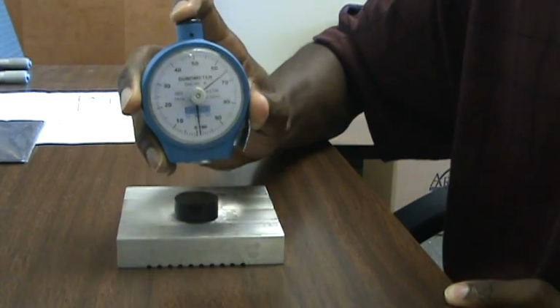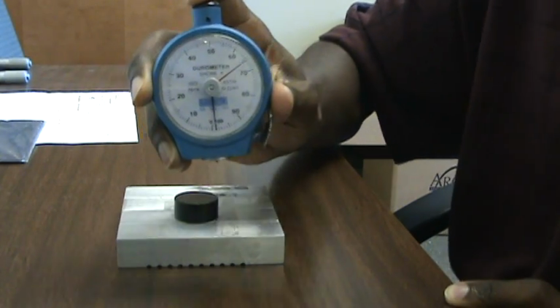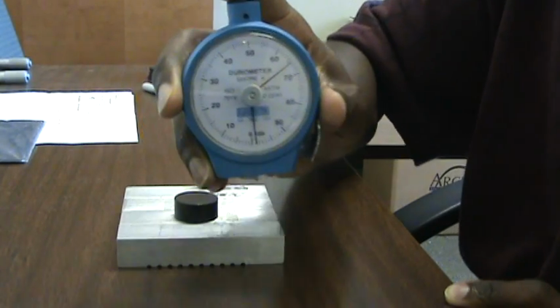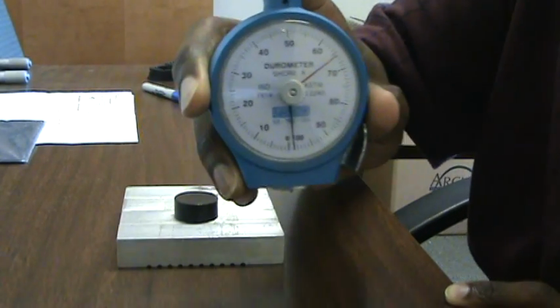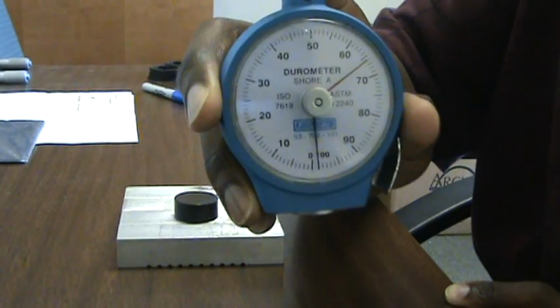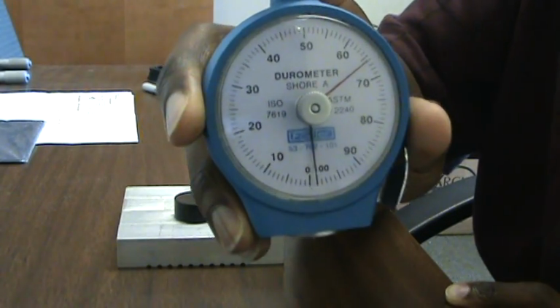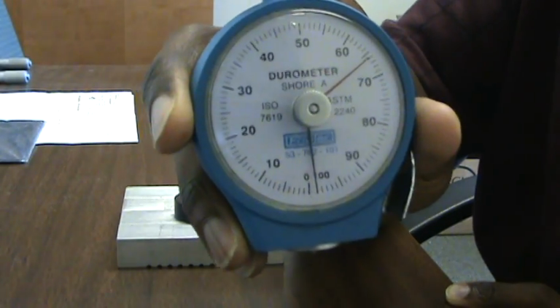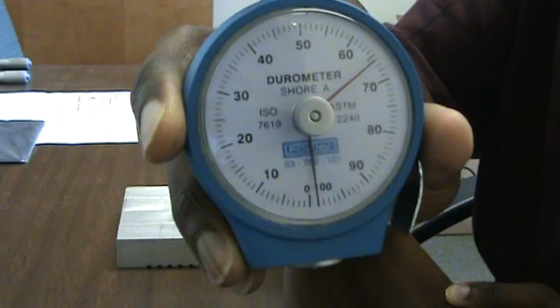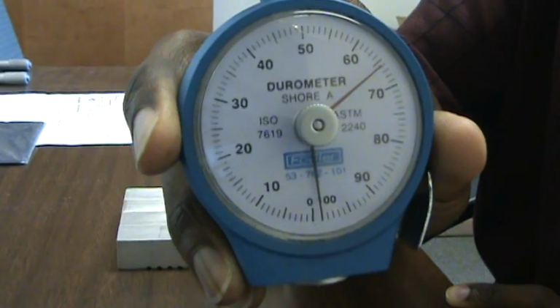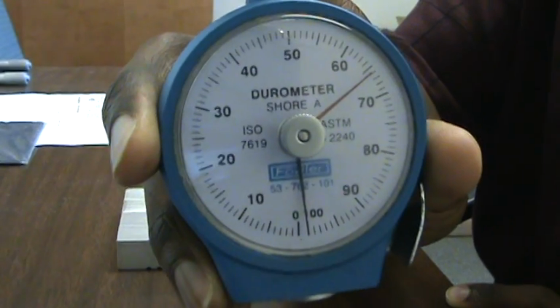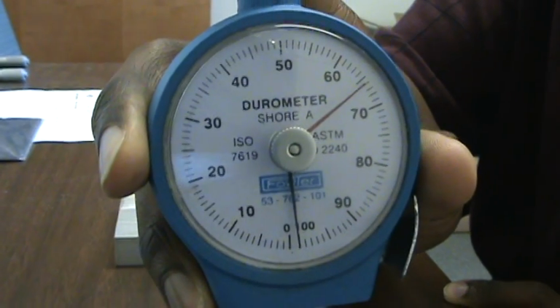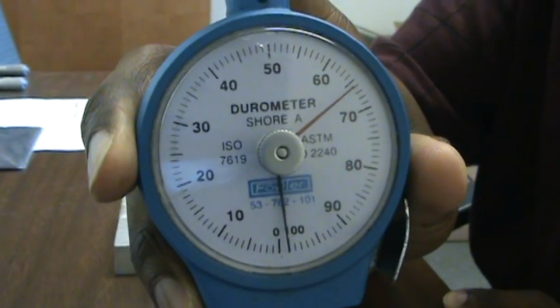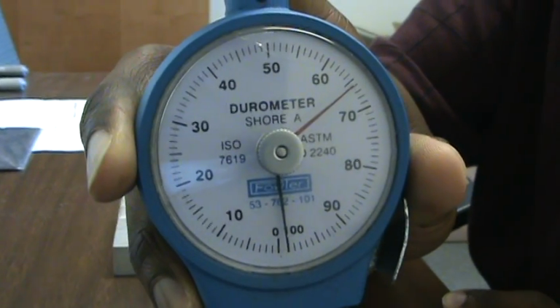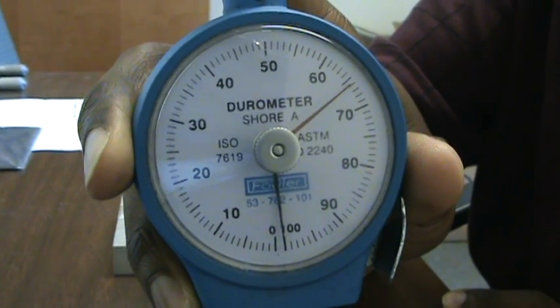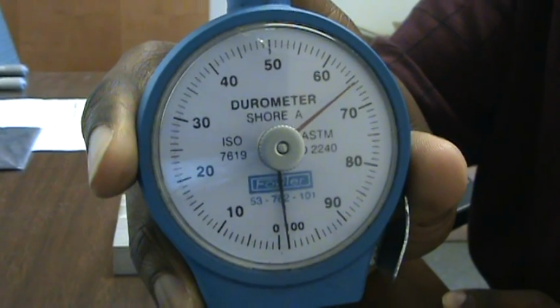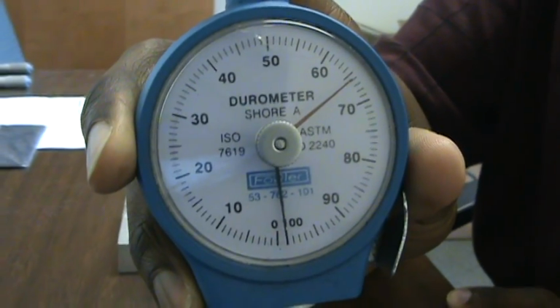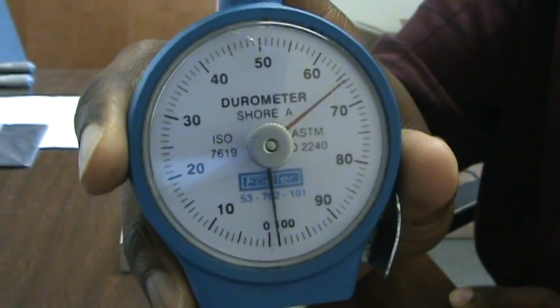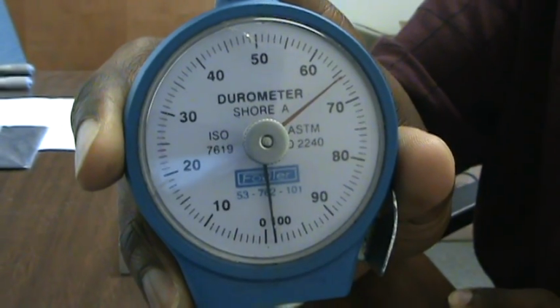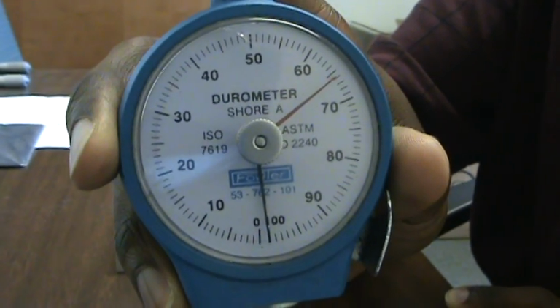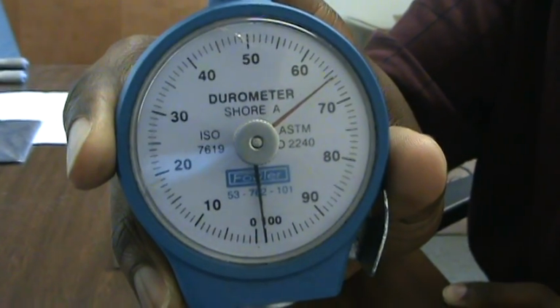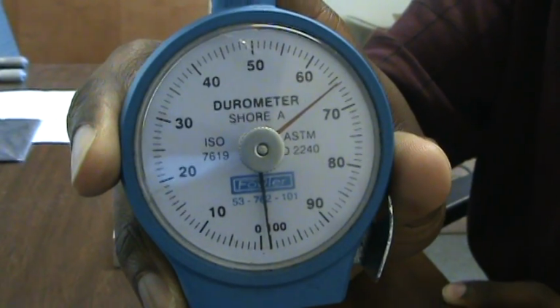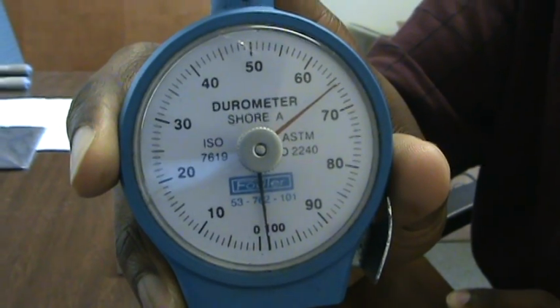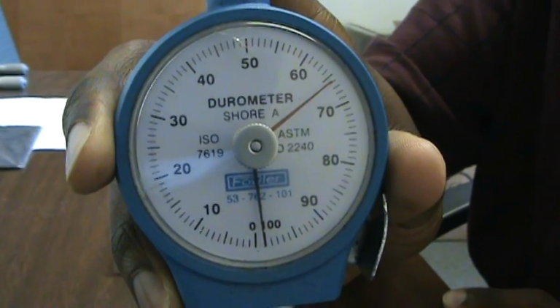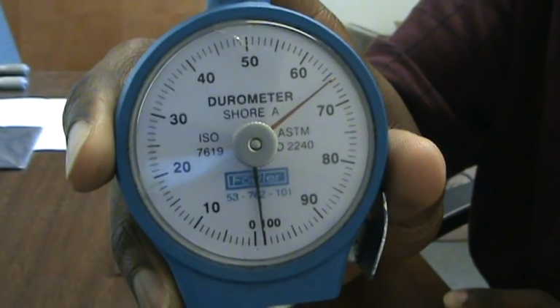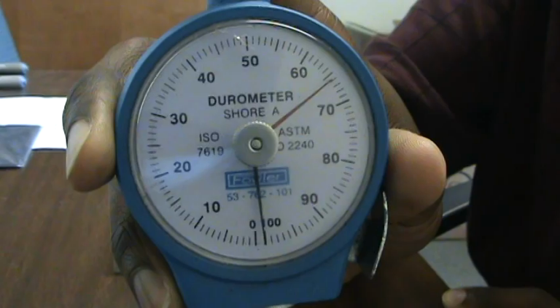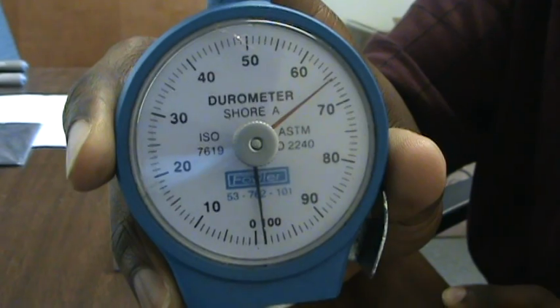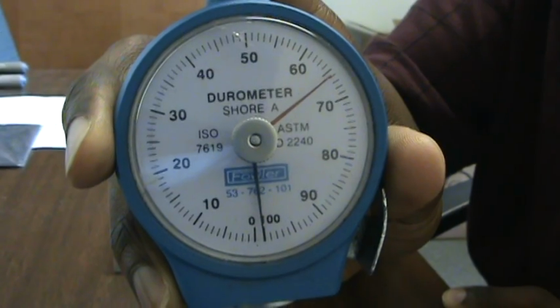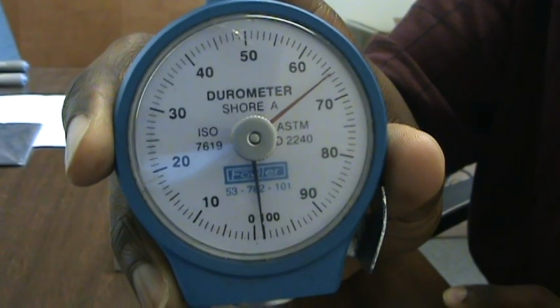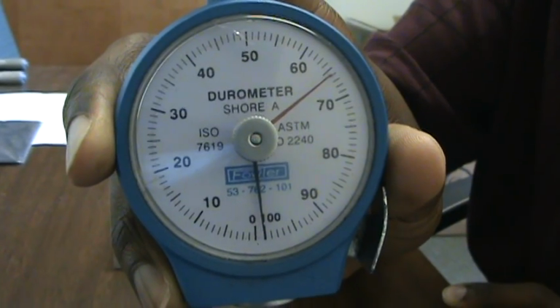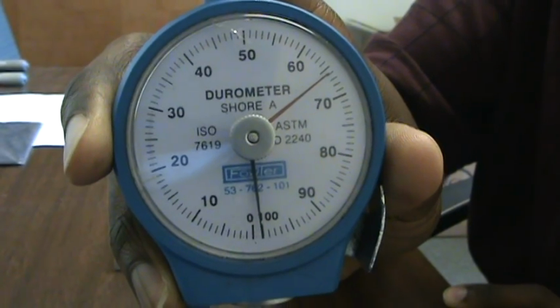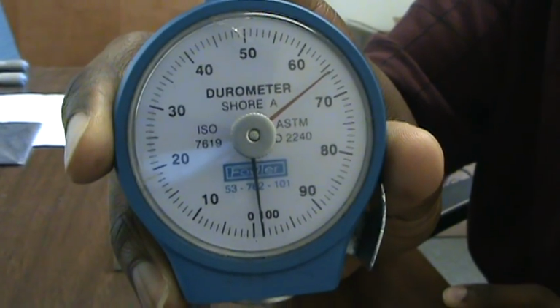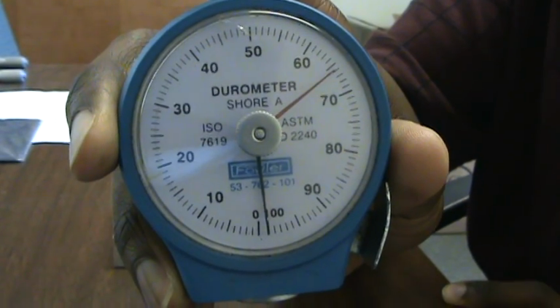The red dial indicates what the durometer is reading on the scale. In this case, you can see that the durometer is reading at 66 or 67.